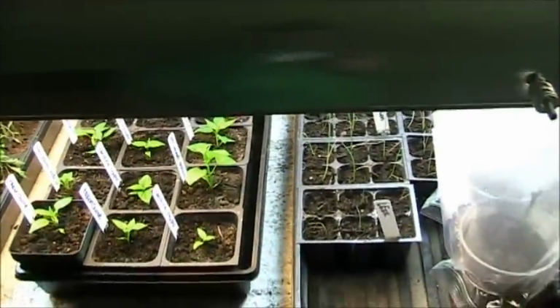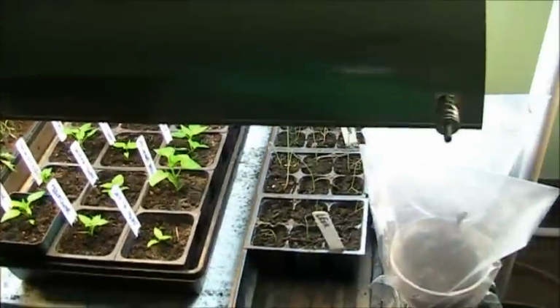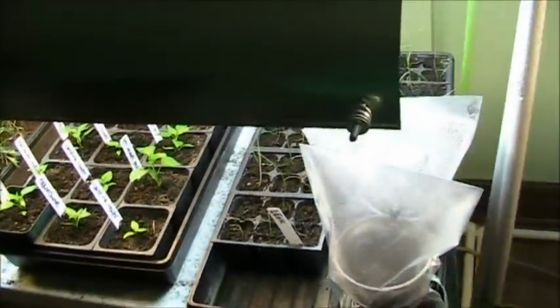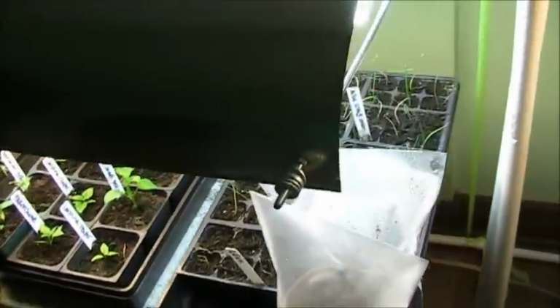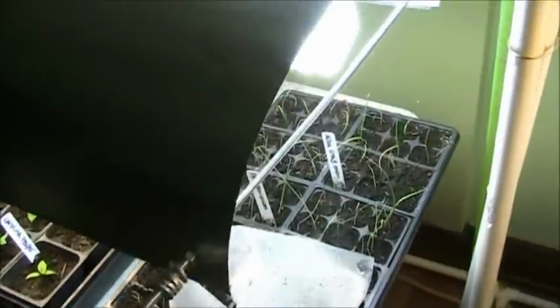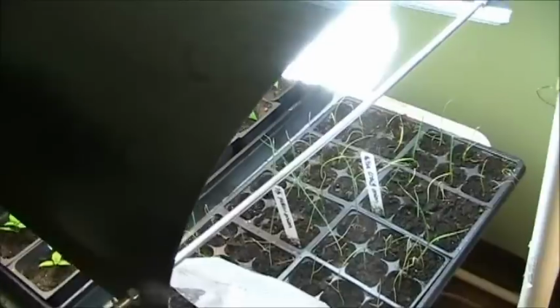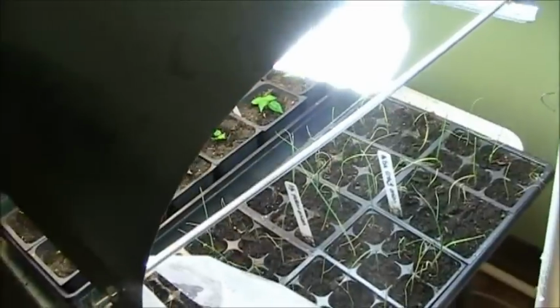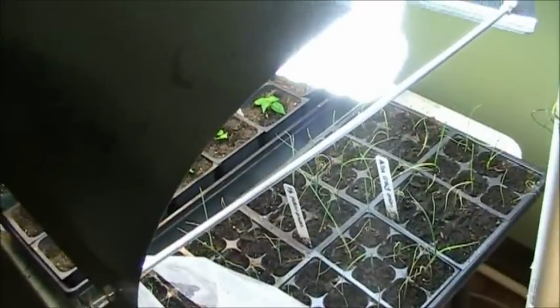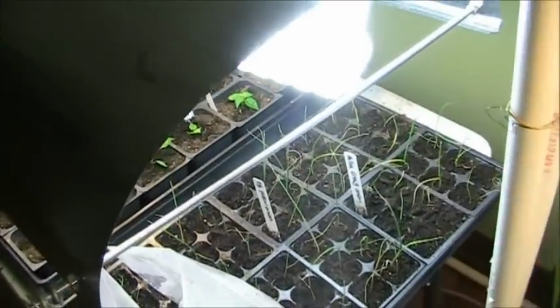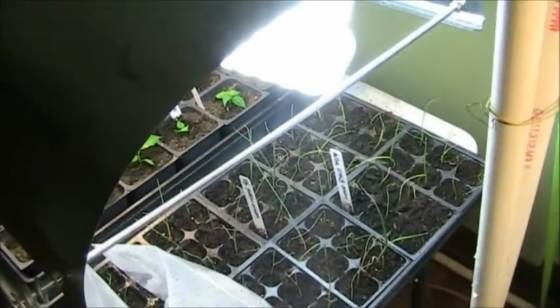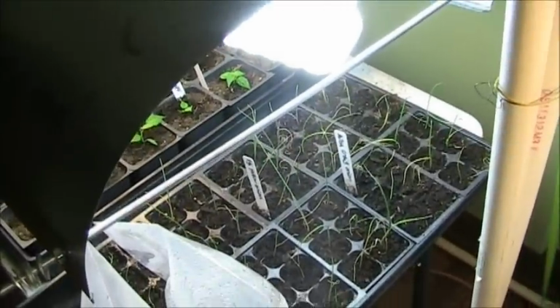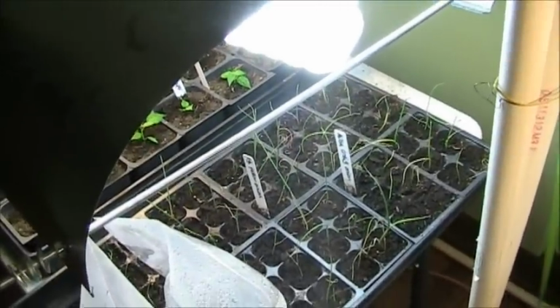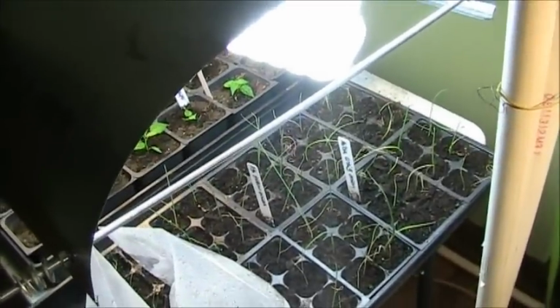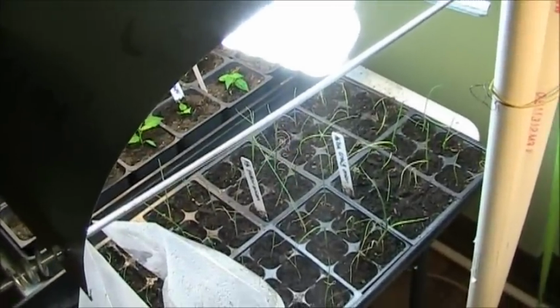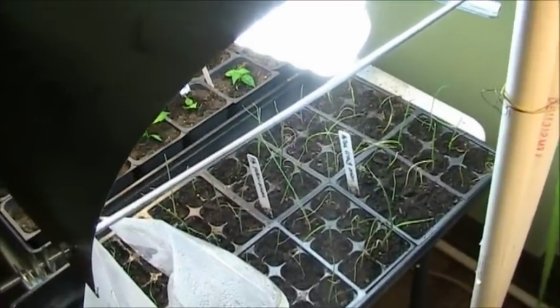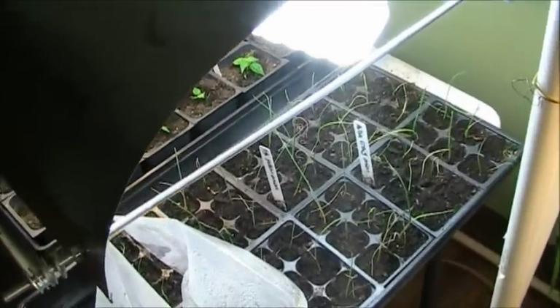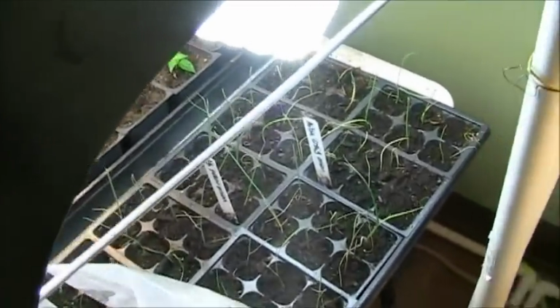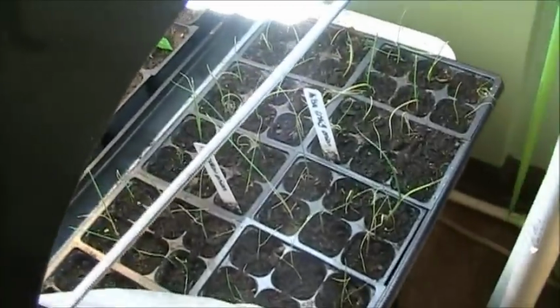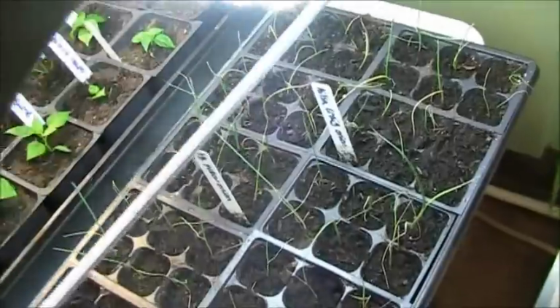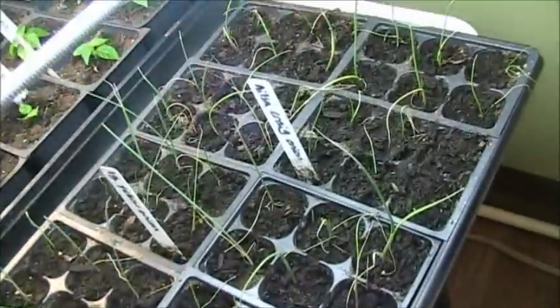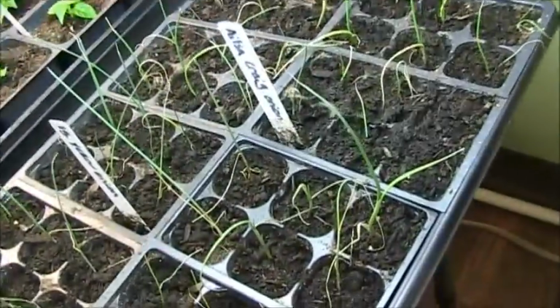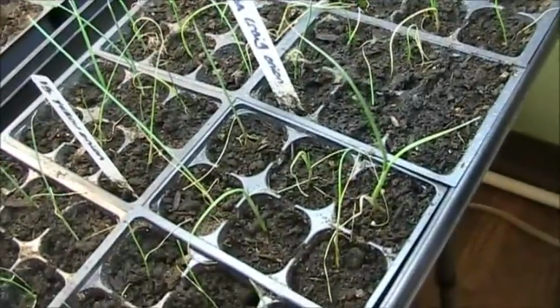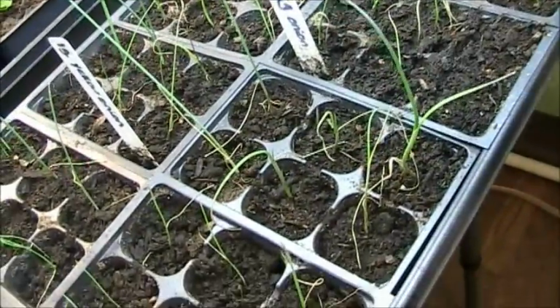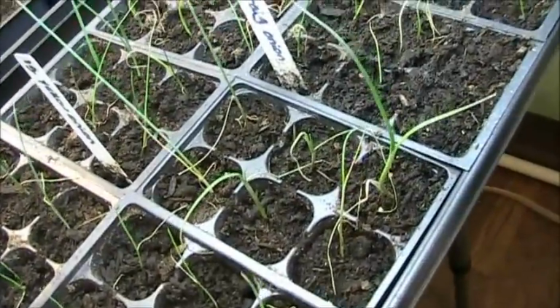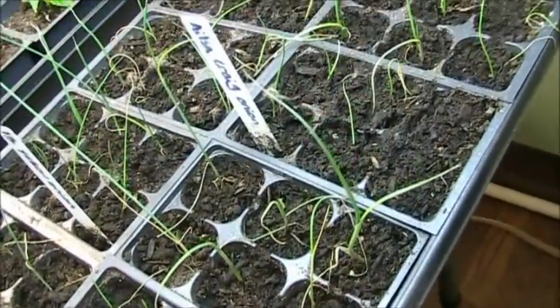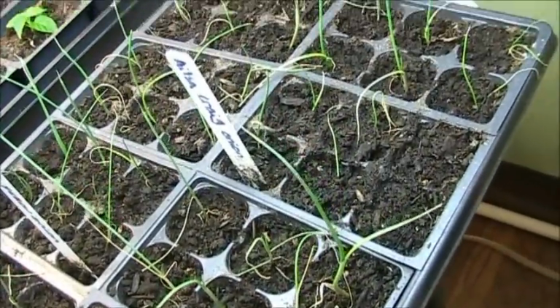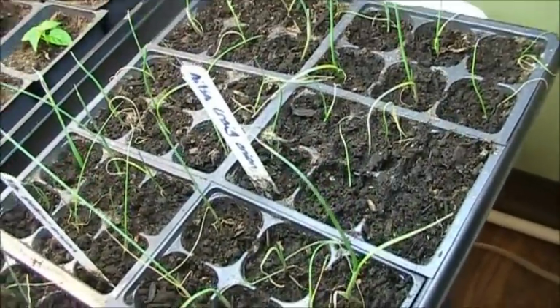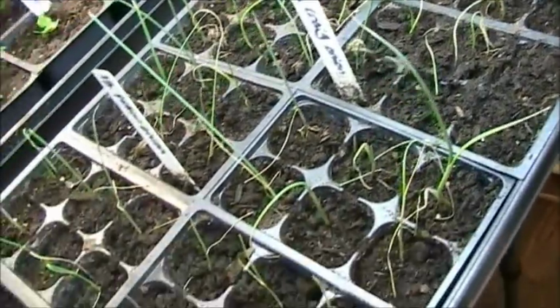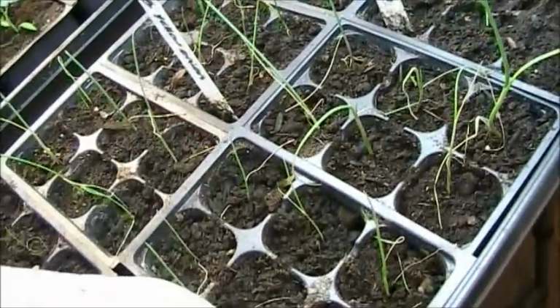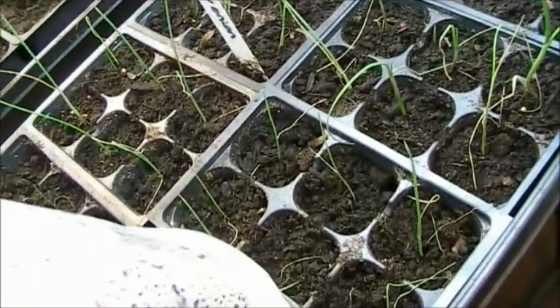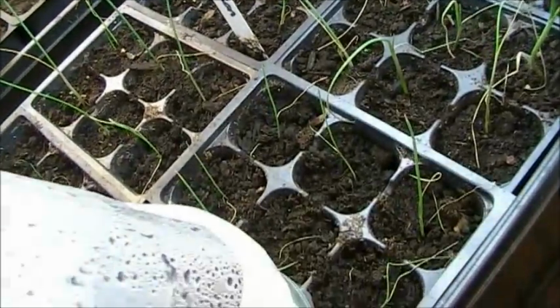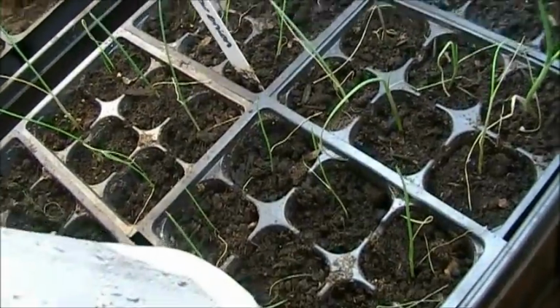The onions are coming along really, really great. They're doing just what they're supposed to do. Granted, they're going to do better once they get outside, but I needed to transplant them. They're doing really good either way.